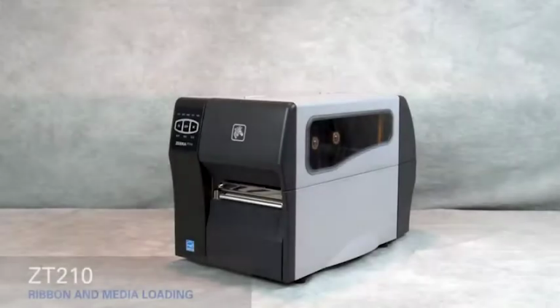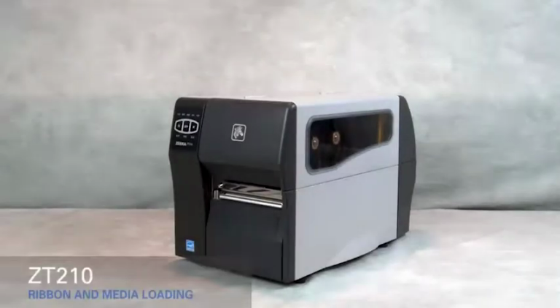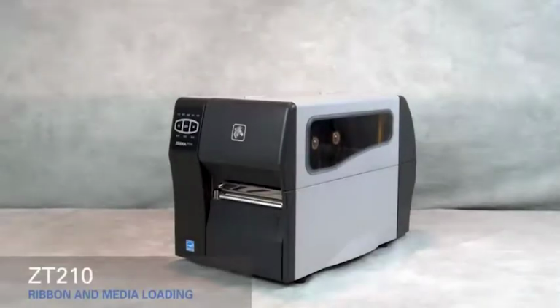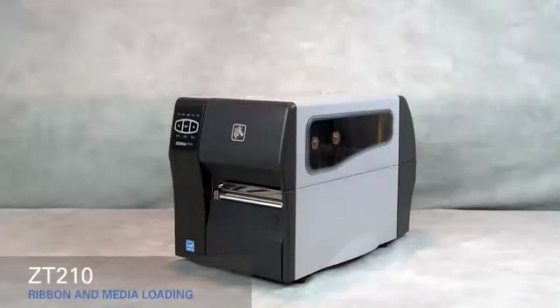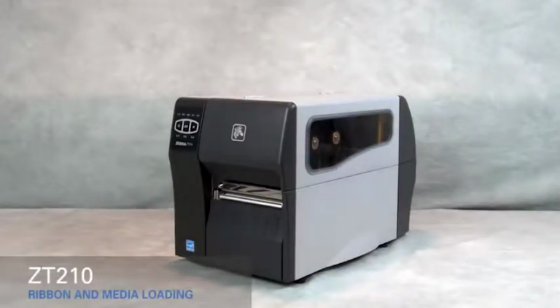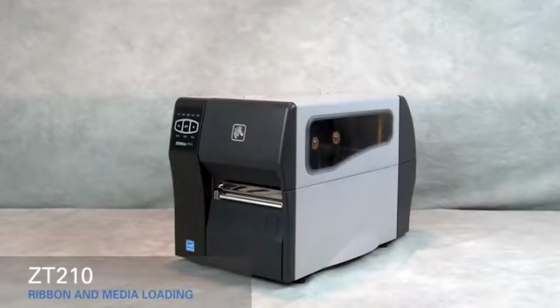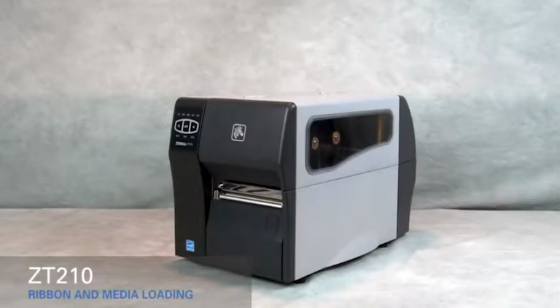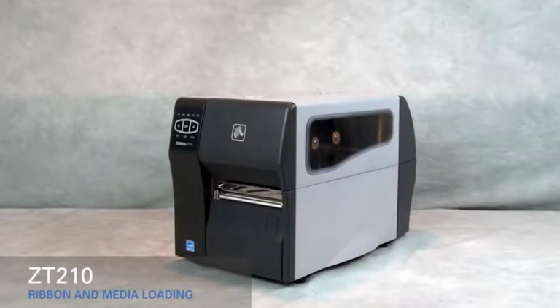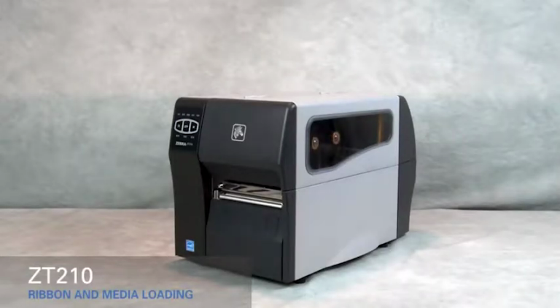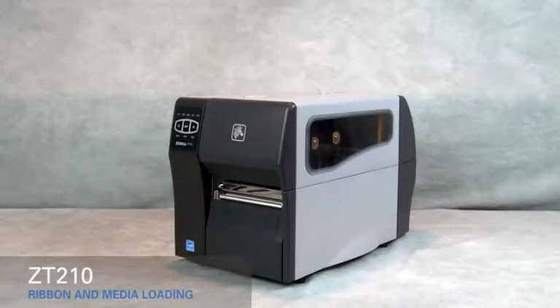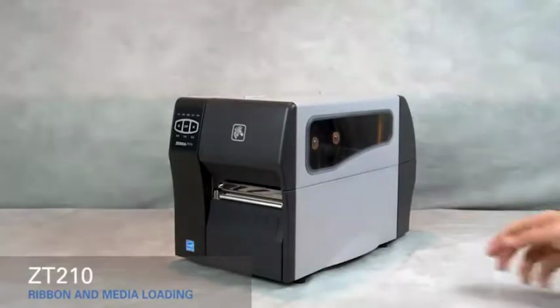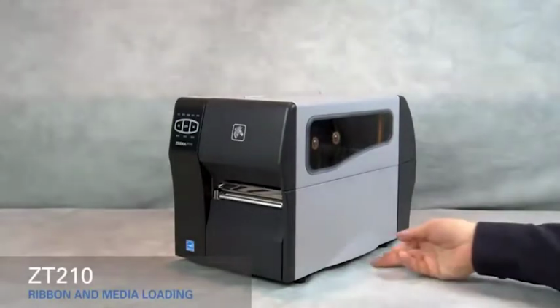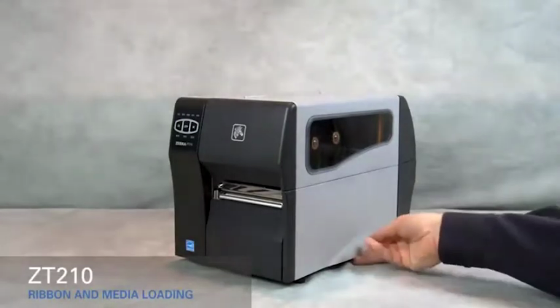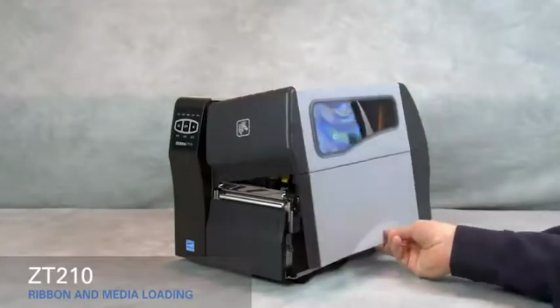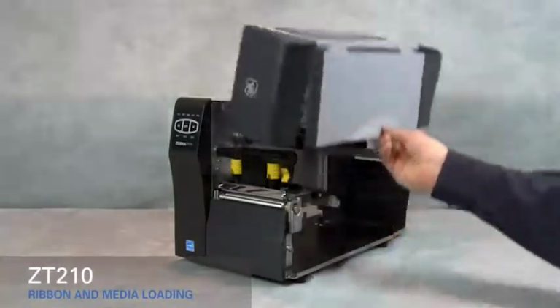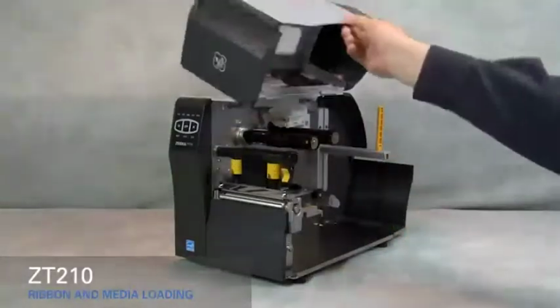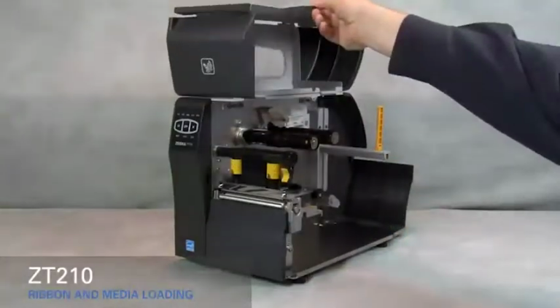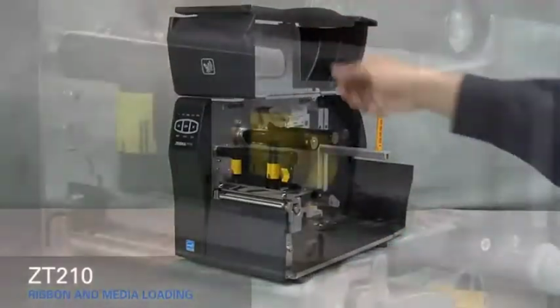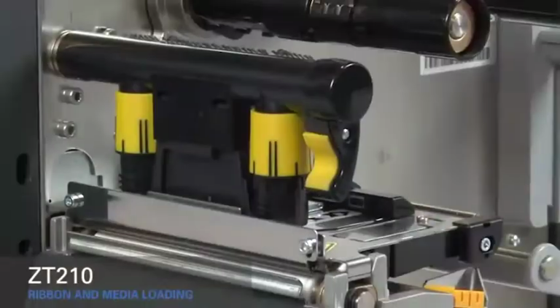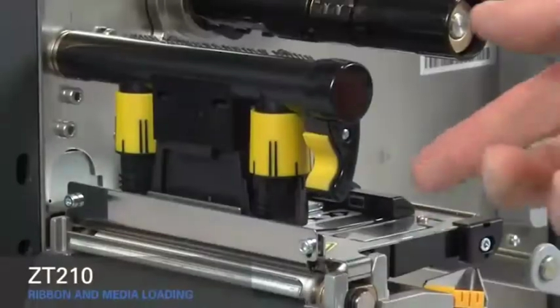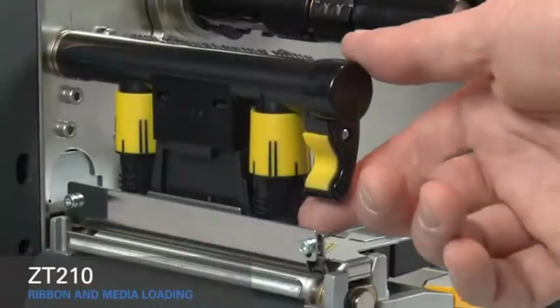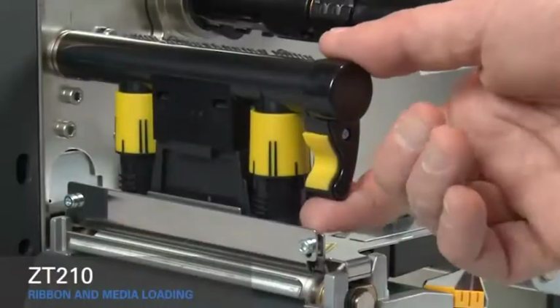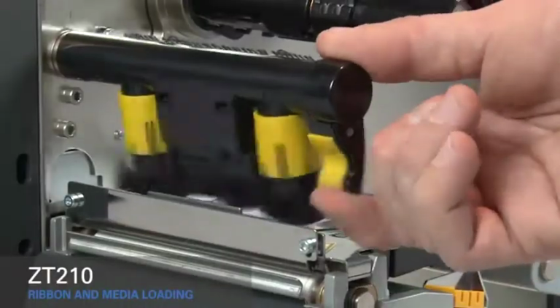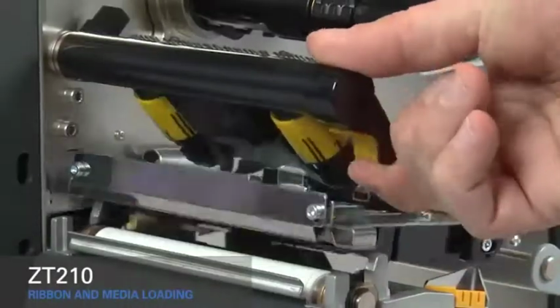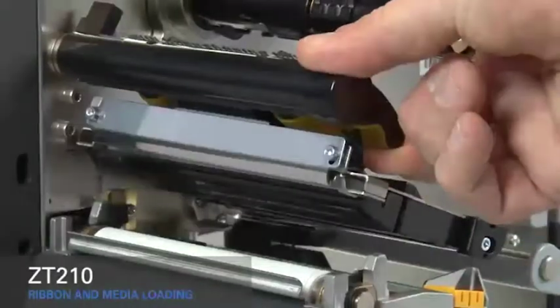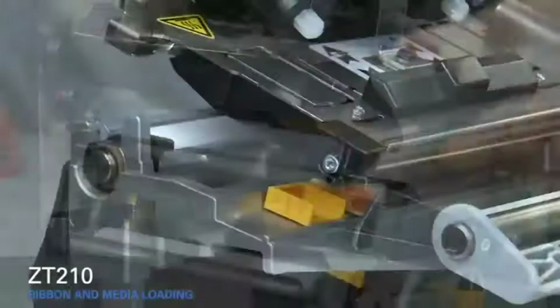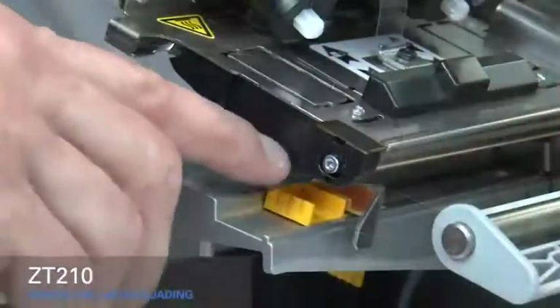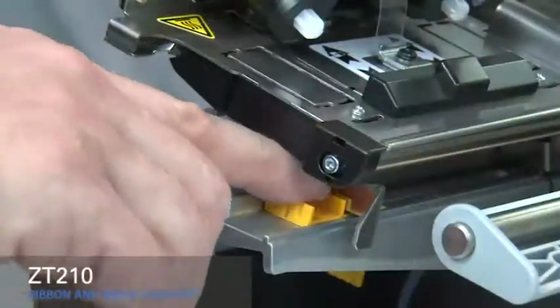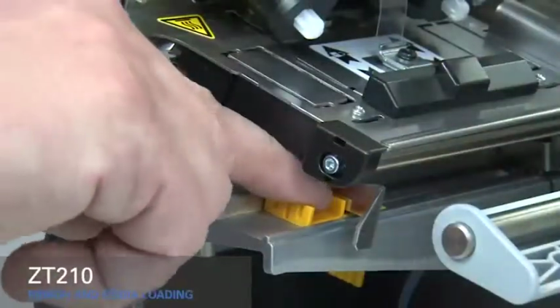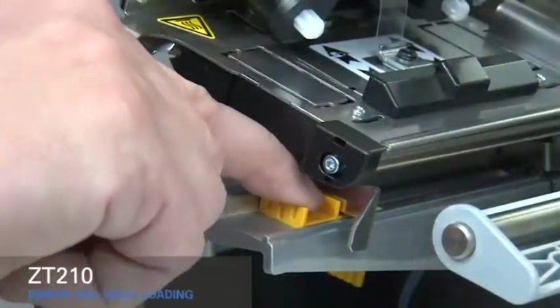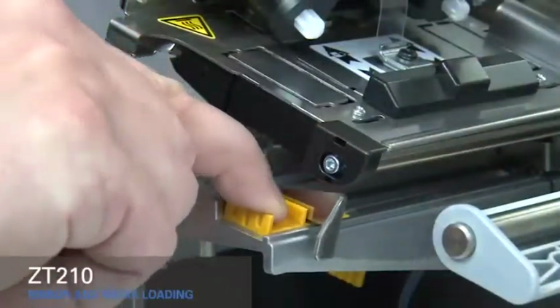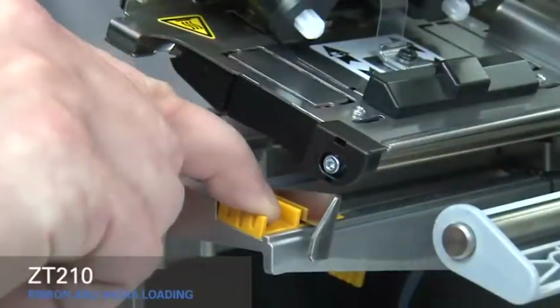Loading media and ribbon in the ZT210 printer. Lift the media door. Rotate the gold print head lever up to open the print head. Slide out the gold outer media guide.